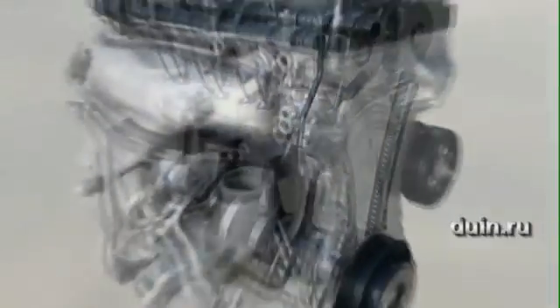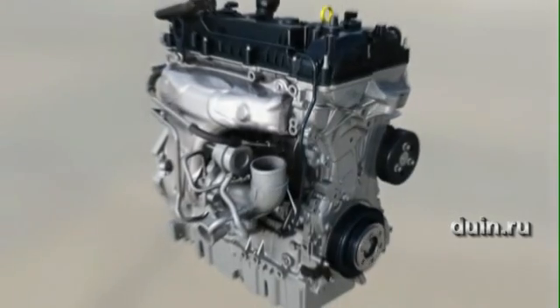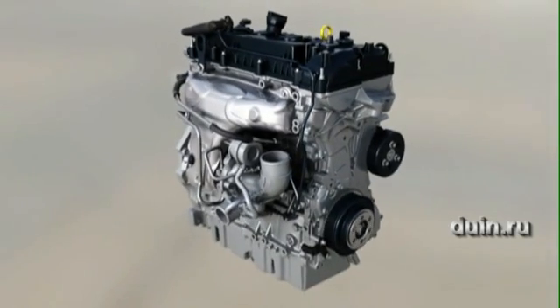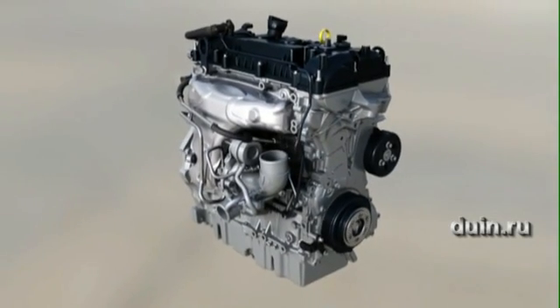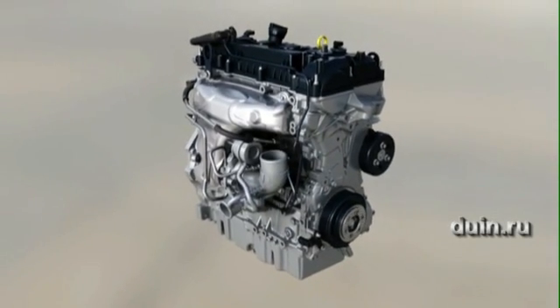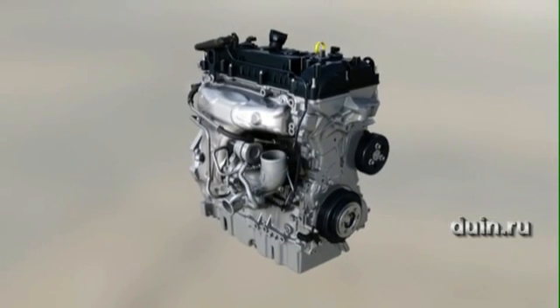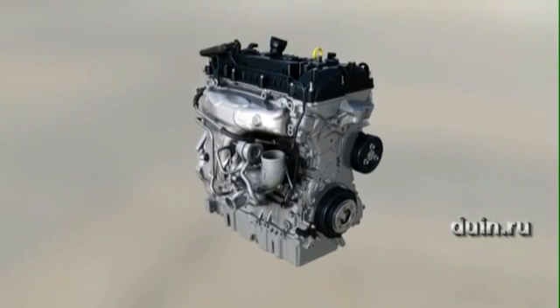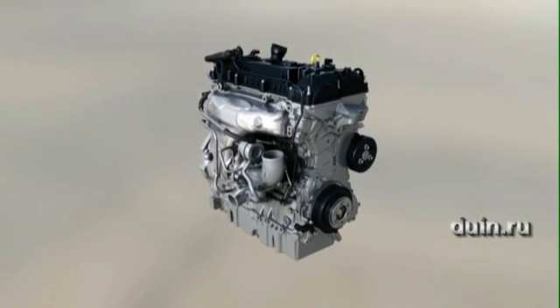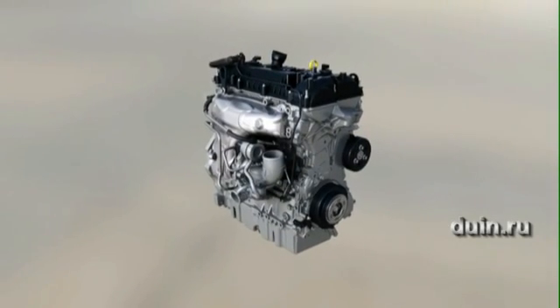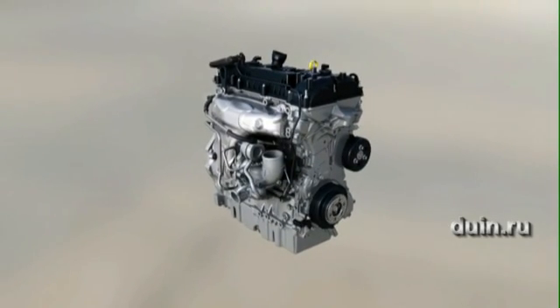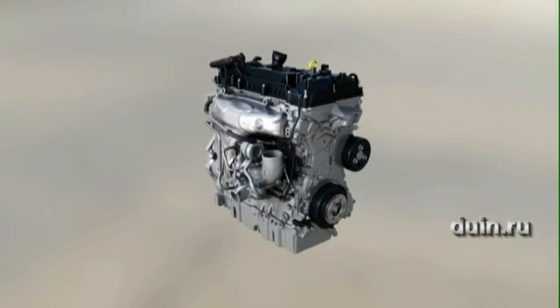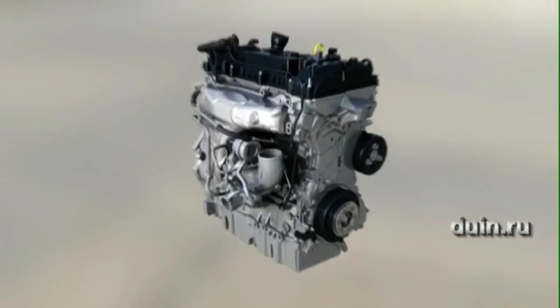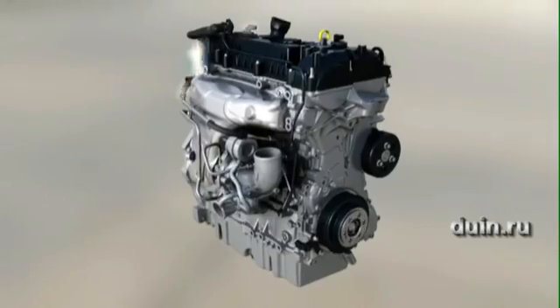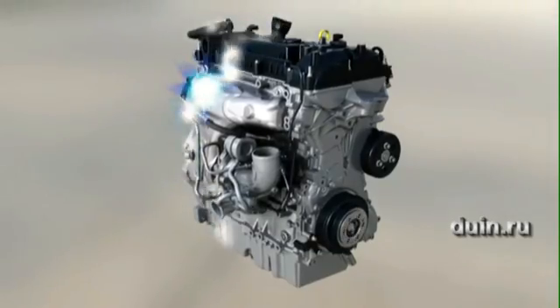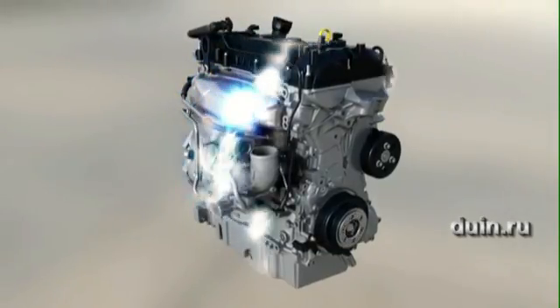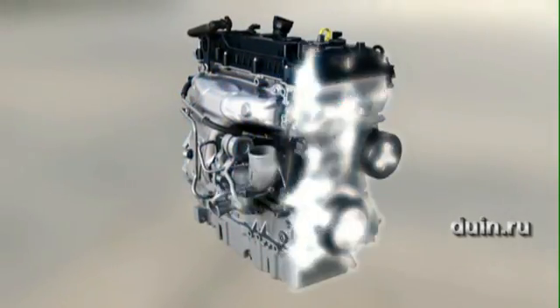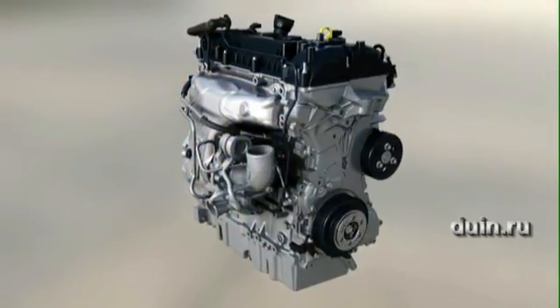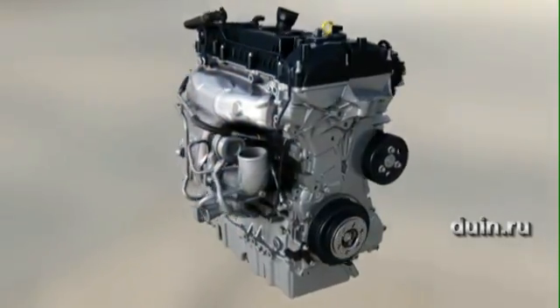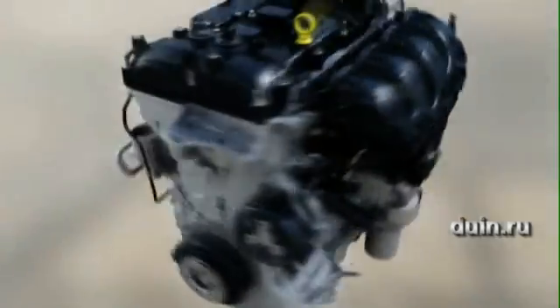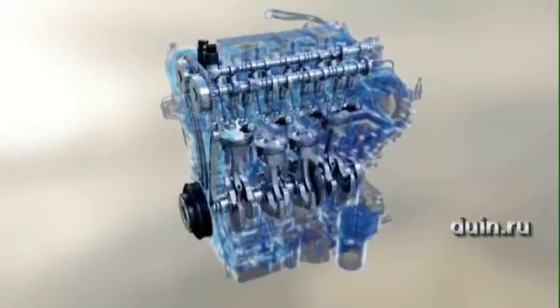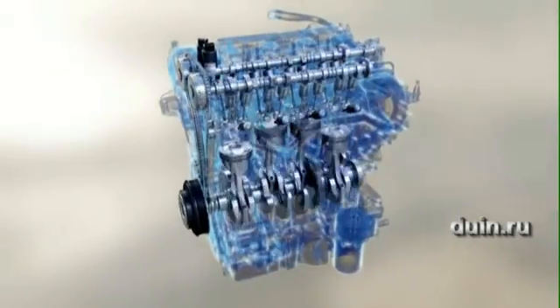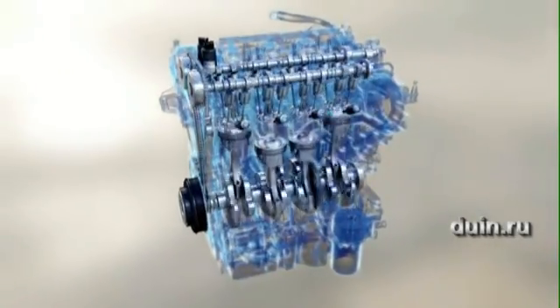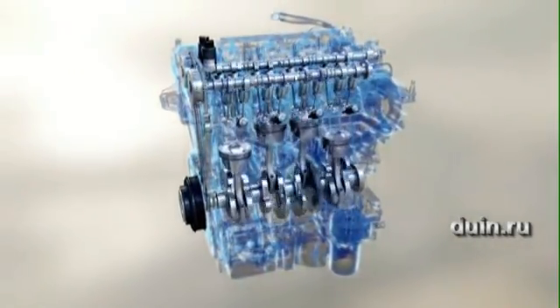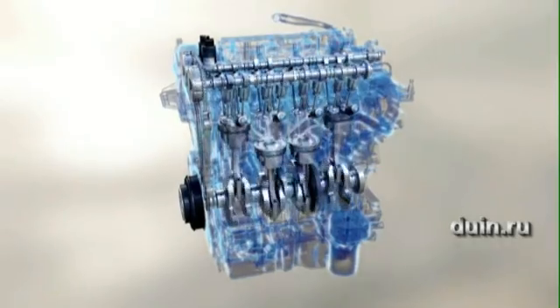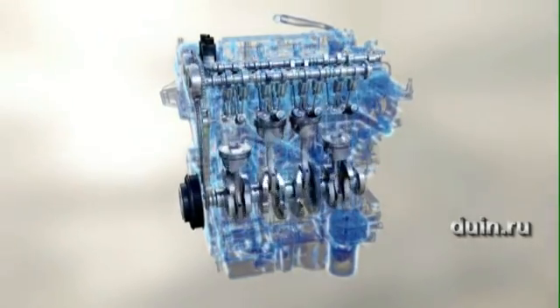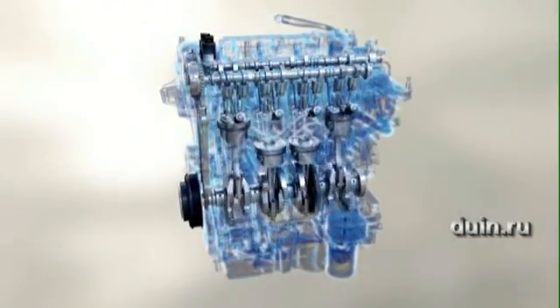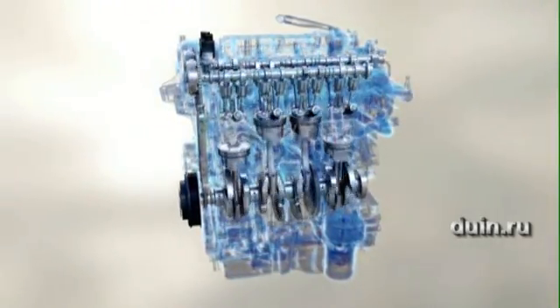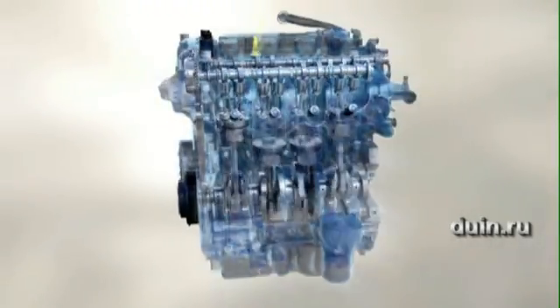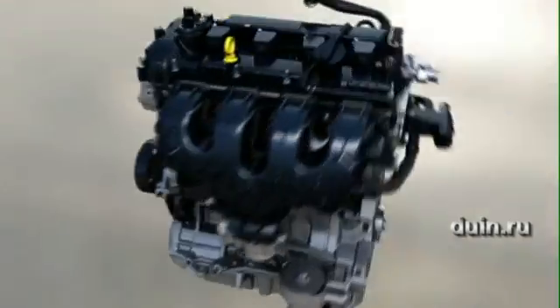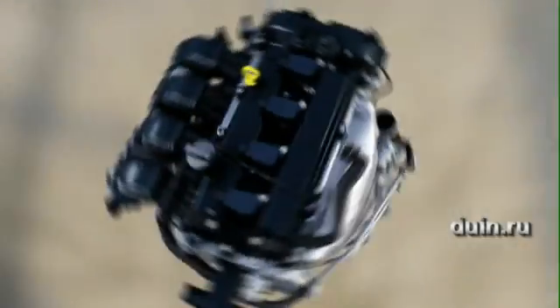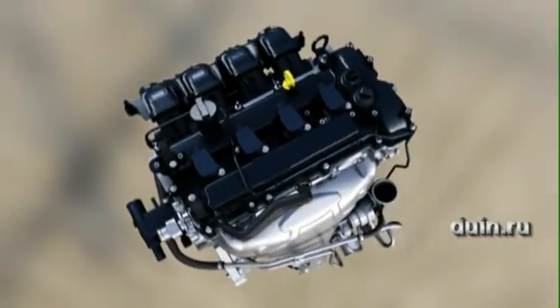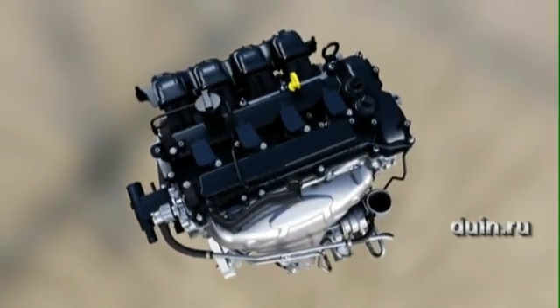Another essential element is the downsizing of the engine displacement. In addition, special coatings provide less friction and the use of aluminium reduces weight. The positive effect of all these measures: less fuel consumption and less CO2 emissions.